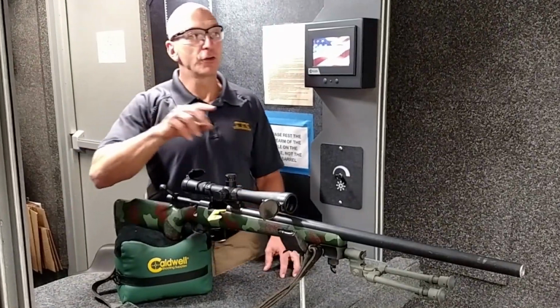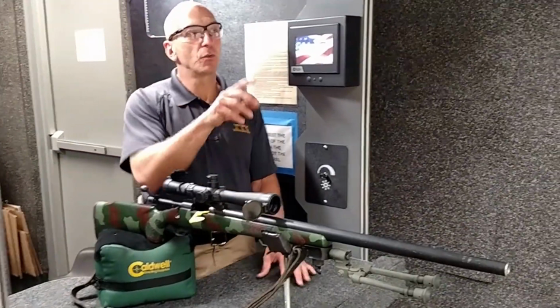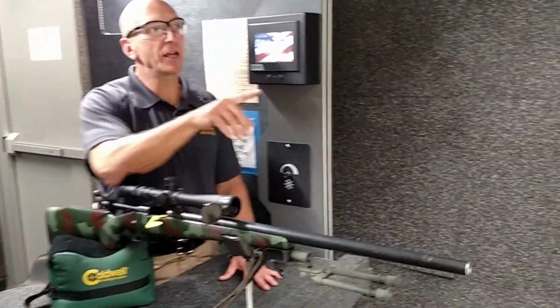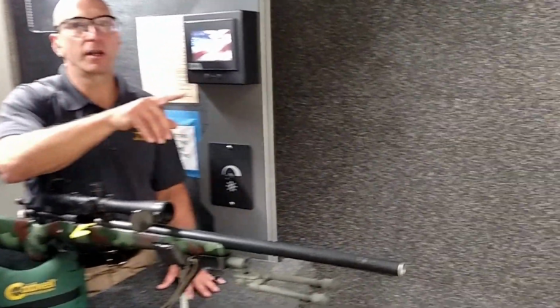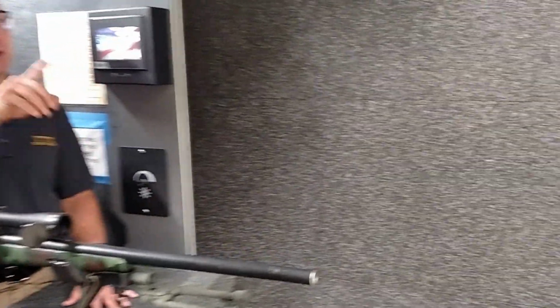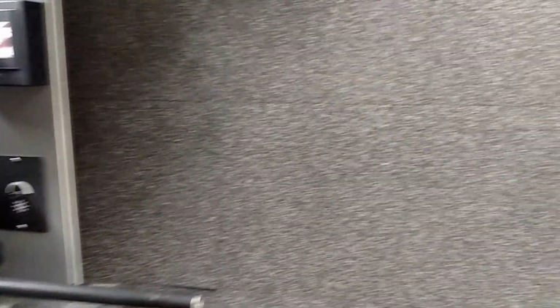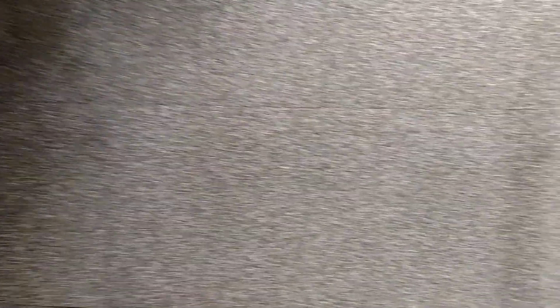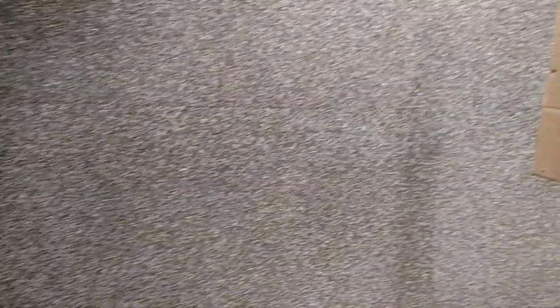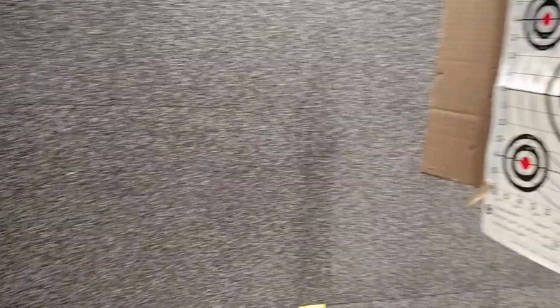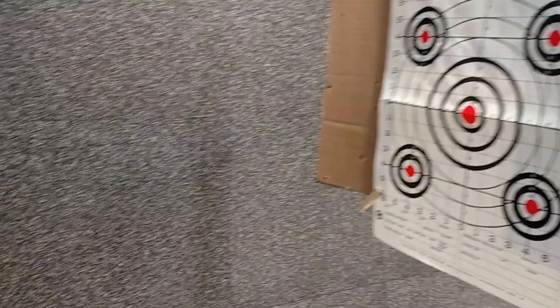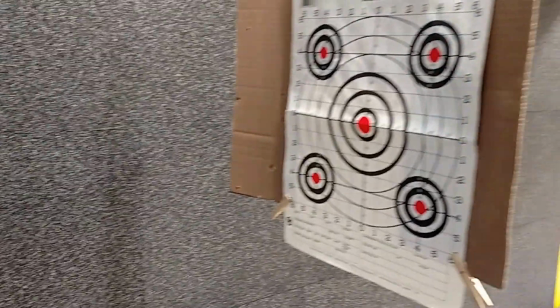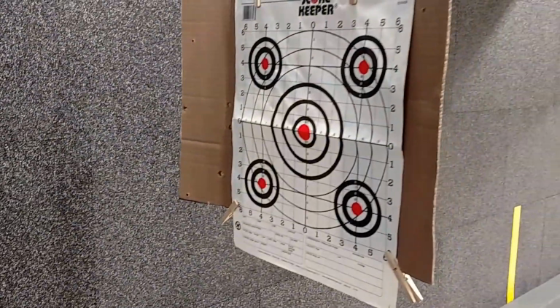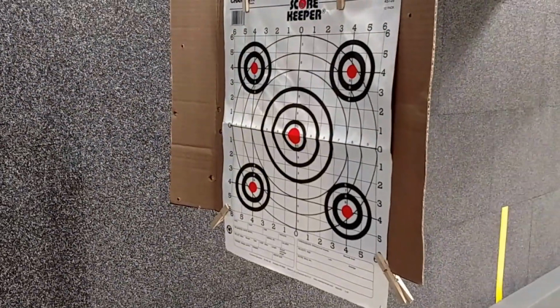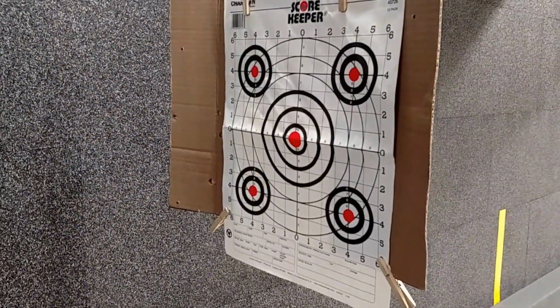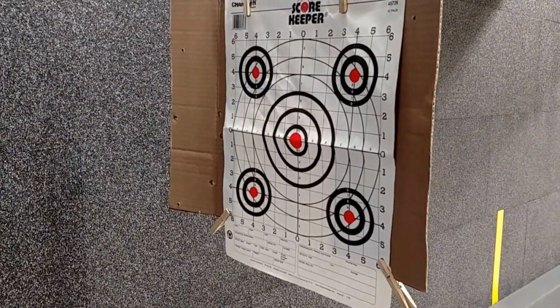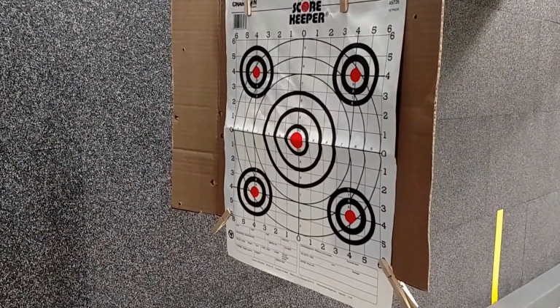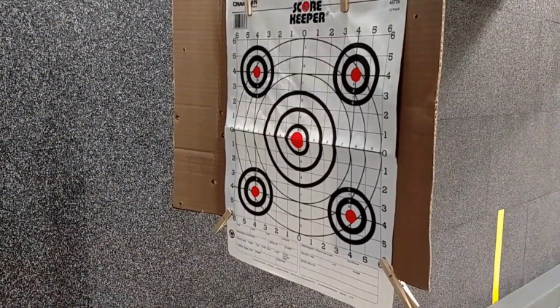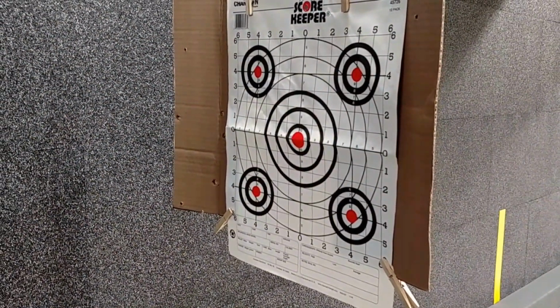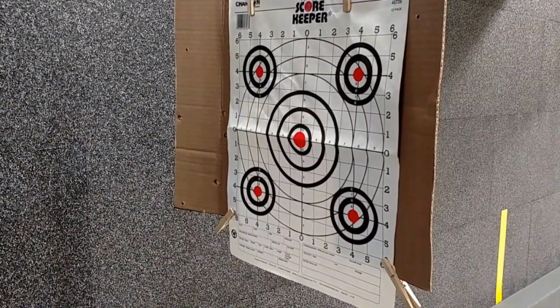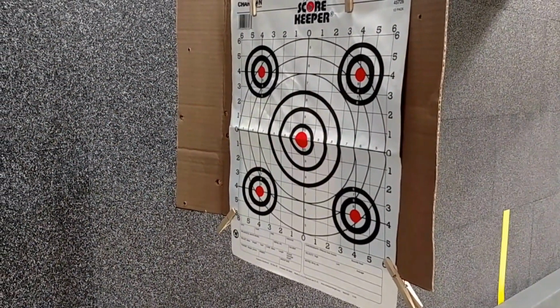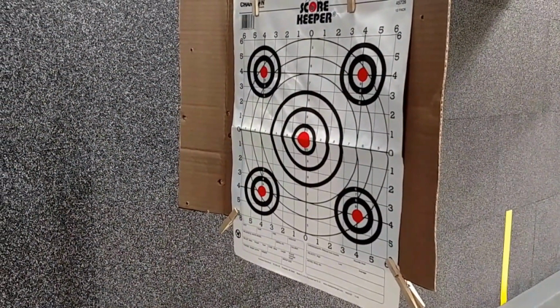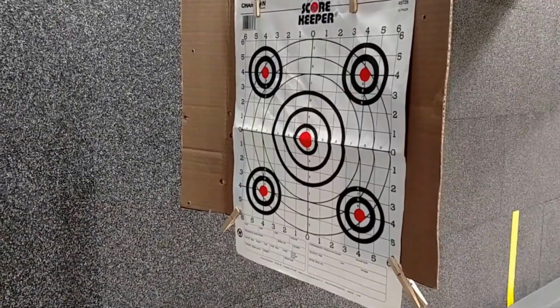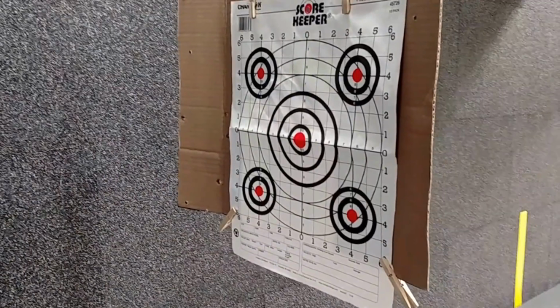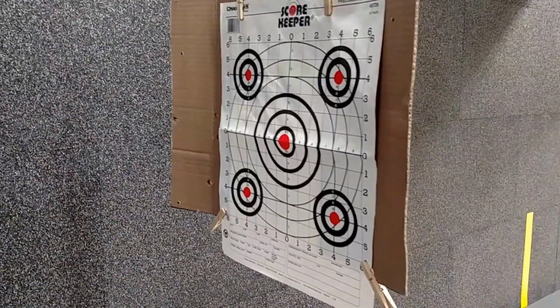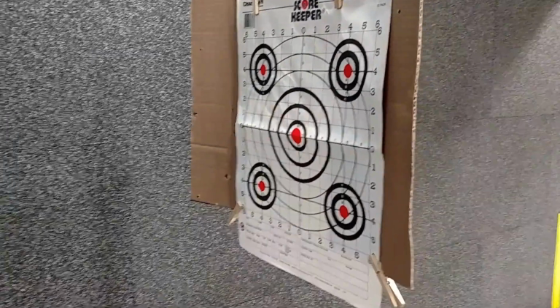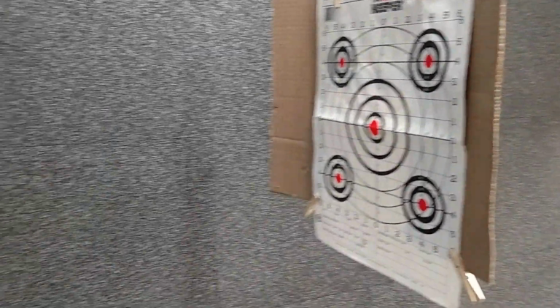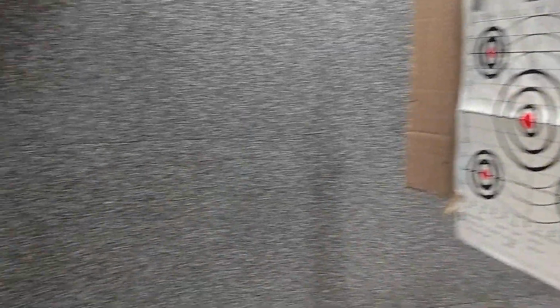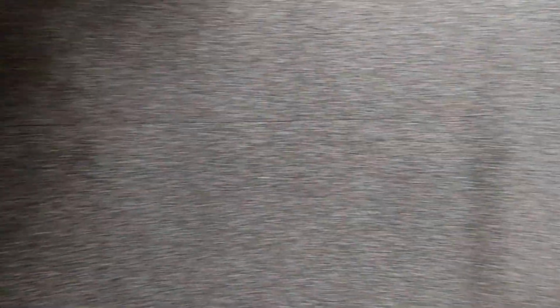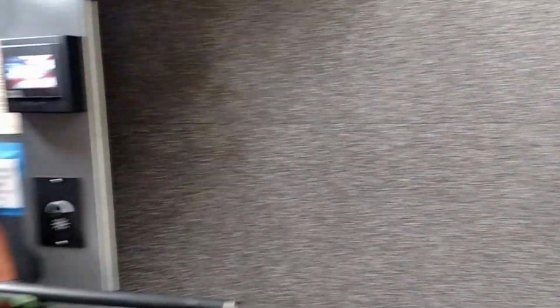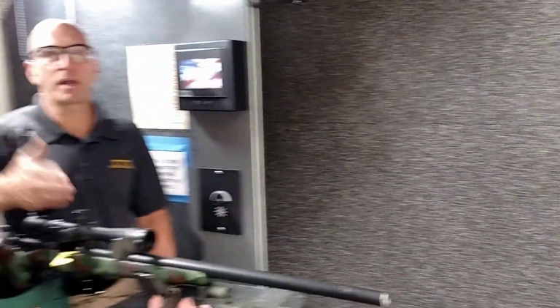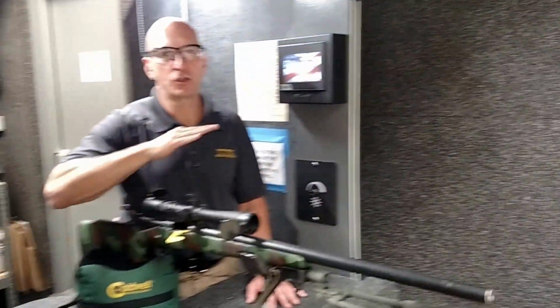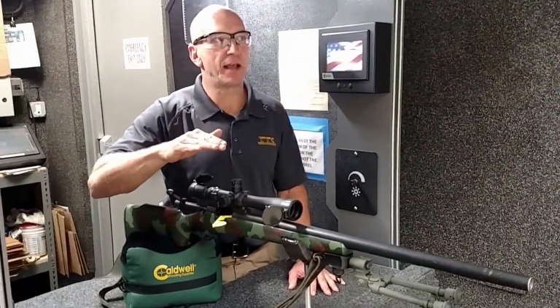First thing is that when you hang your target, make sure your target is as level and plumb as possible. That way when you make your adjustments with your scope, you can be sure that everything matches the adjustments and everything is going straight up and straight down.